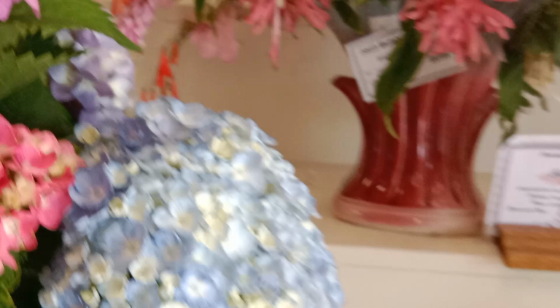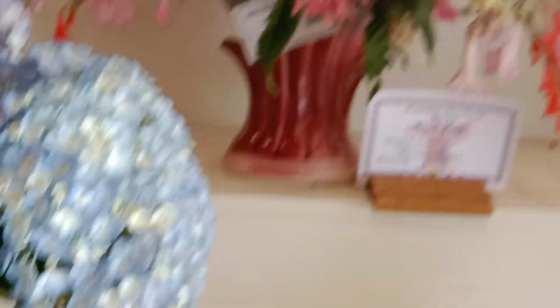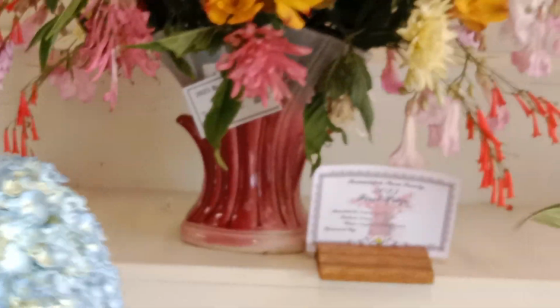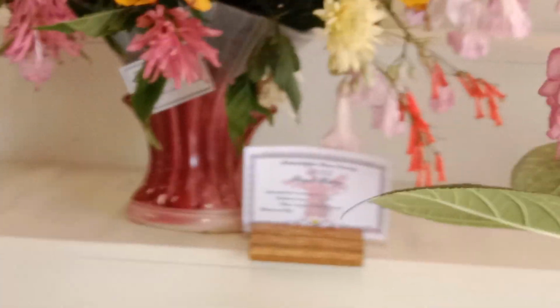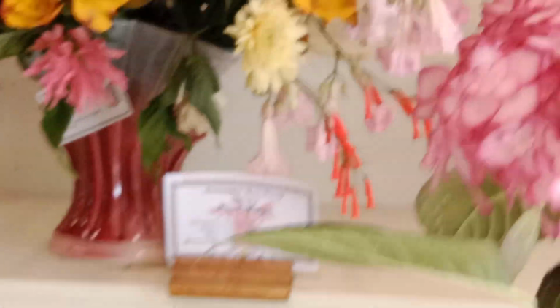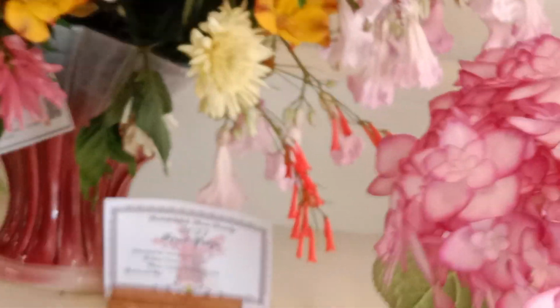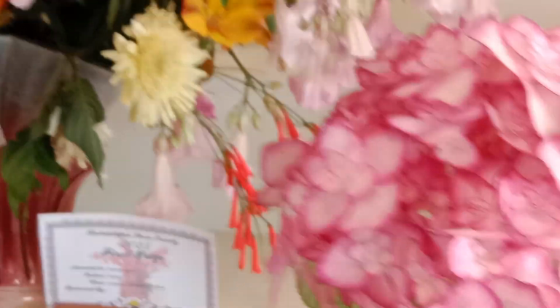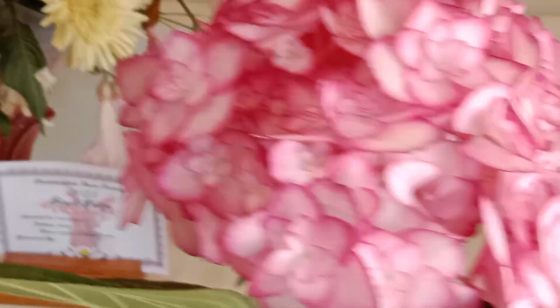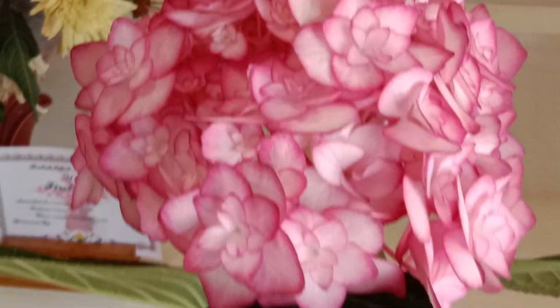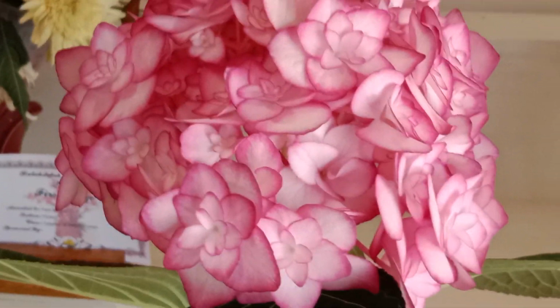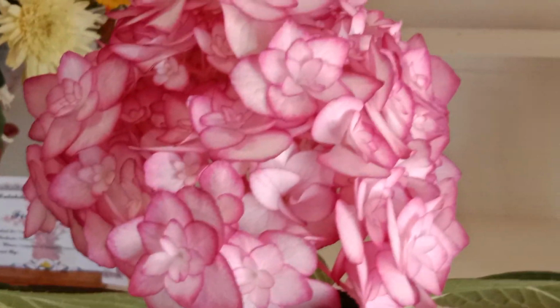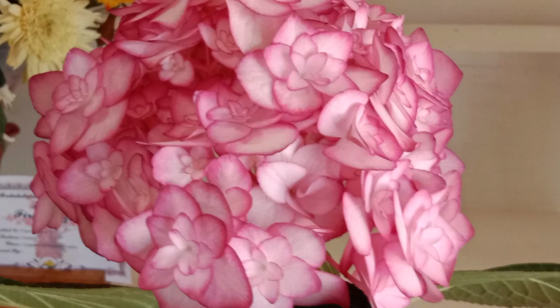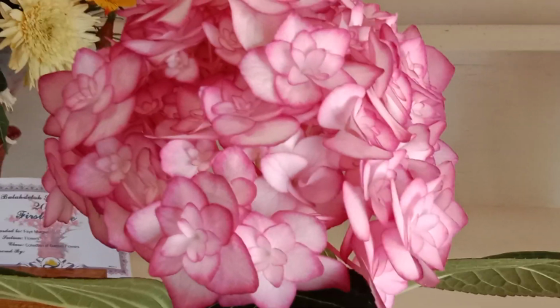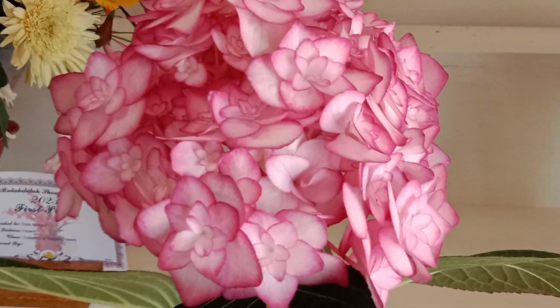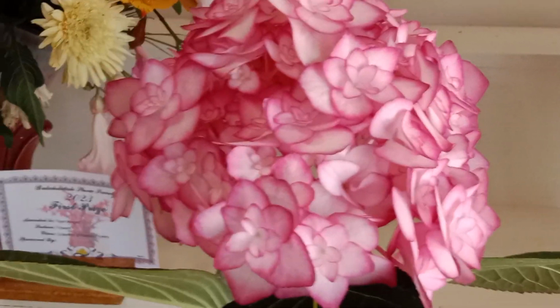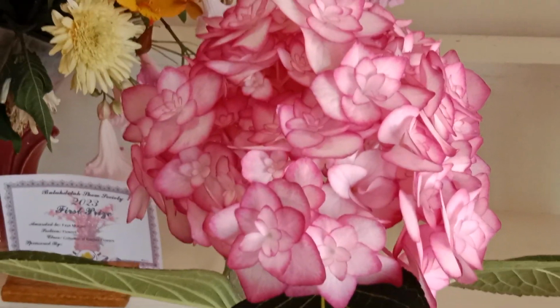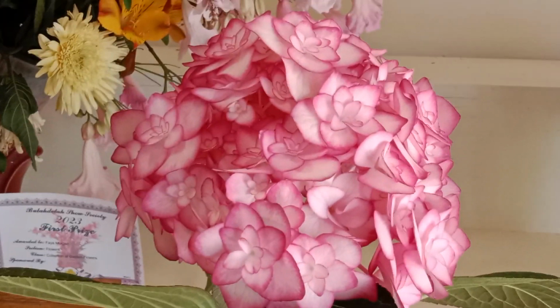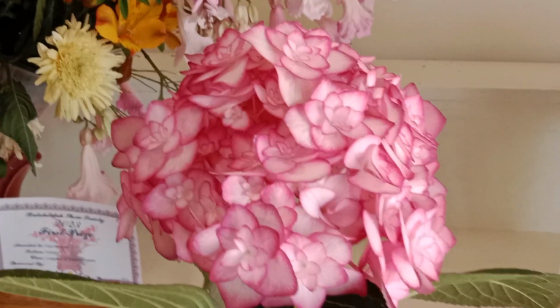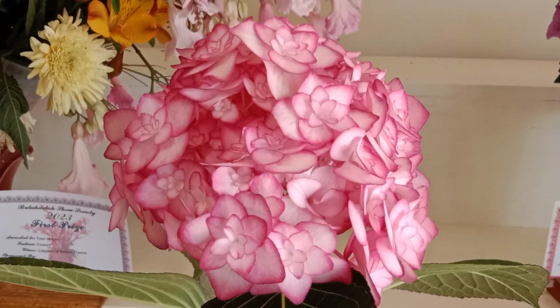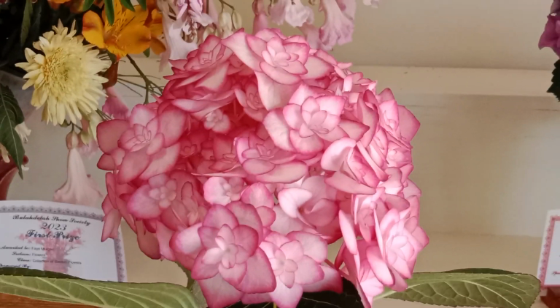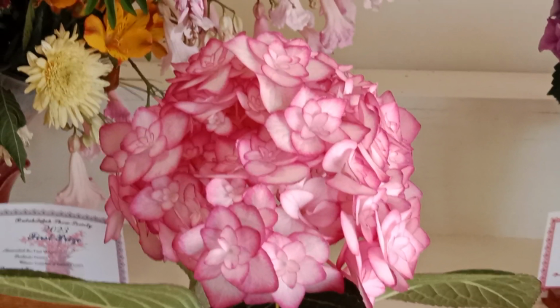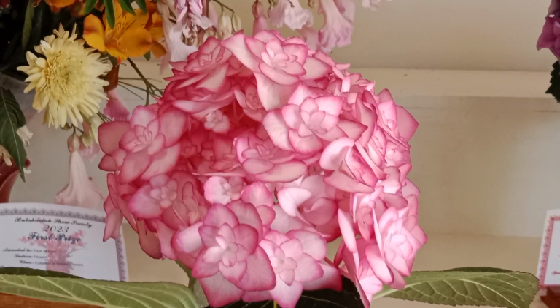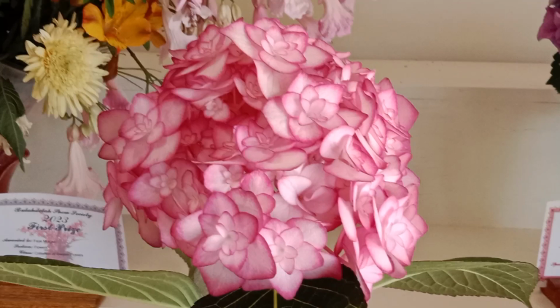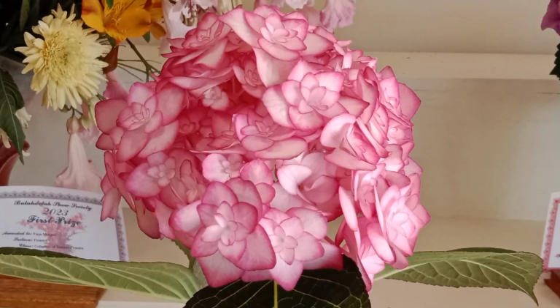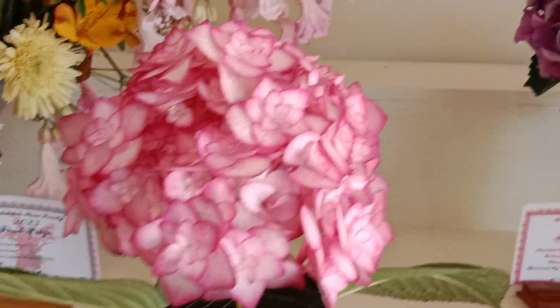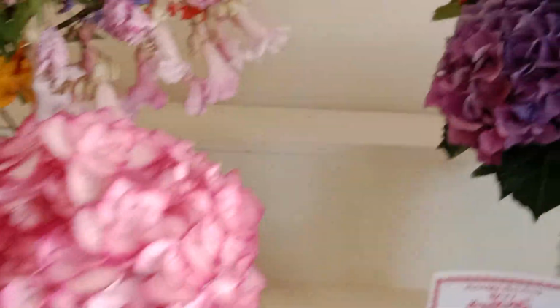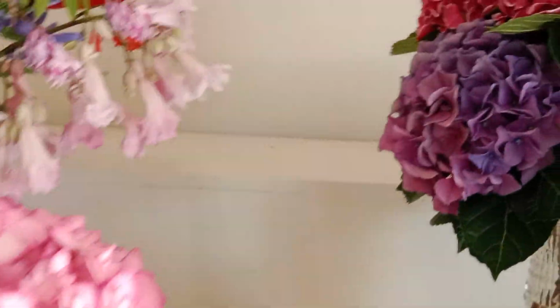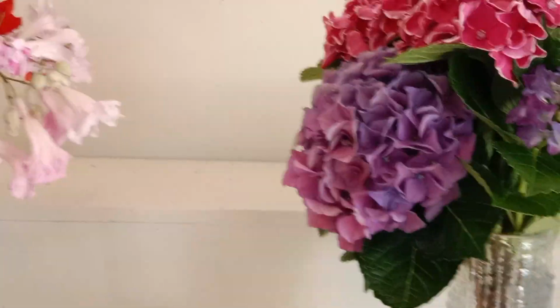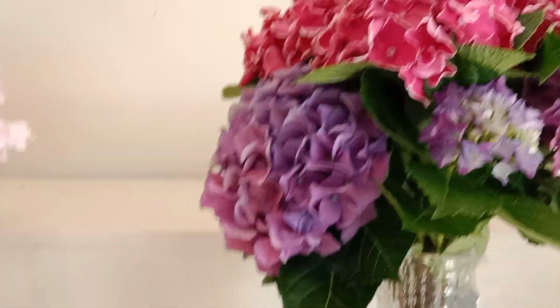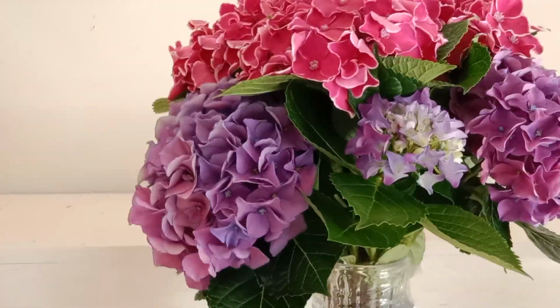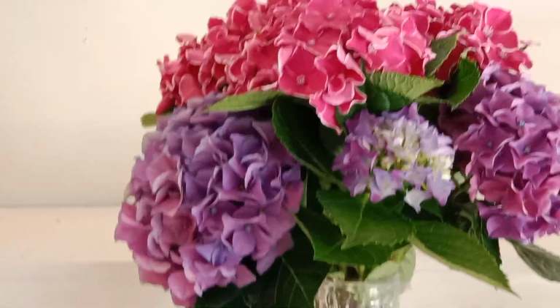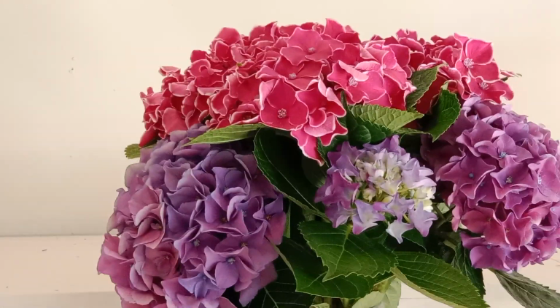And of course this is a very, very good example here. Getting away from what most people look at with hydrangeas. In the back row there, we've got some dark coloured ones too.